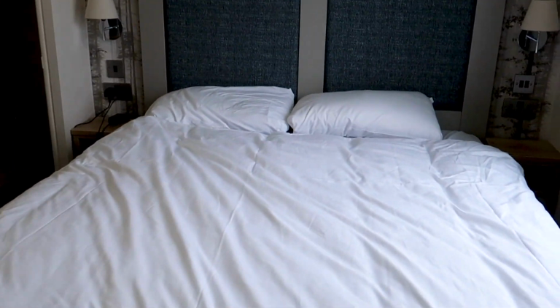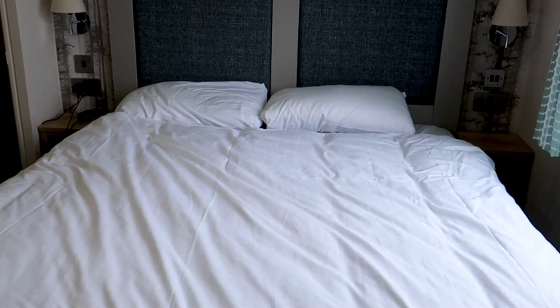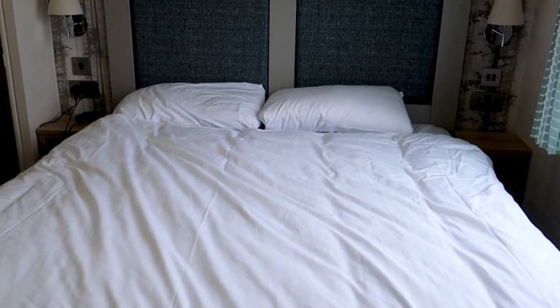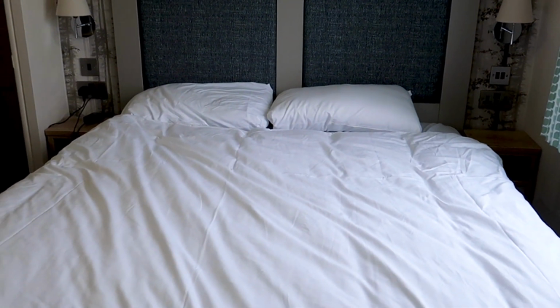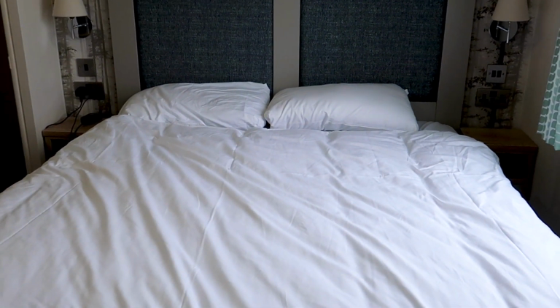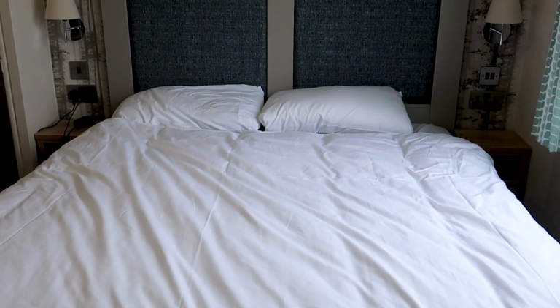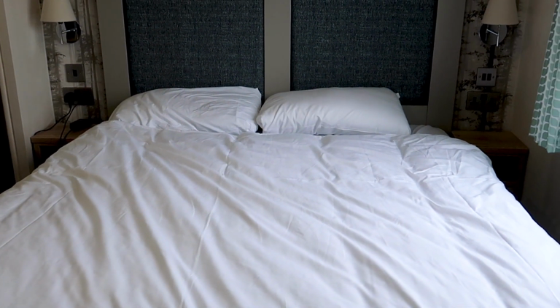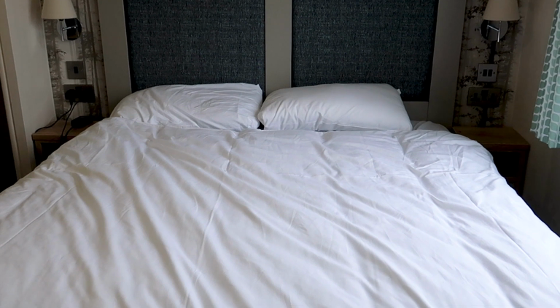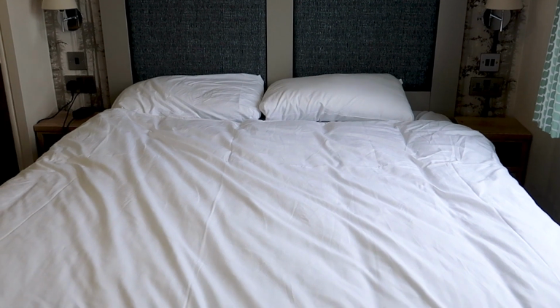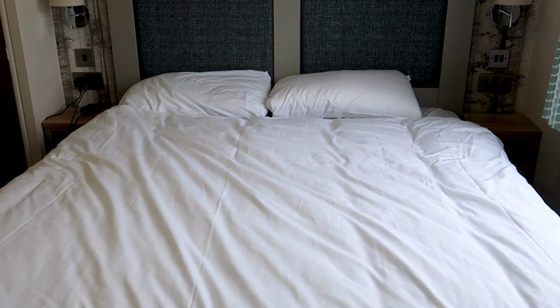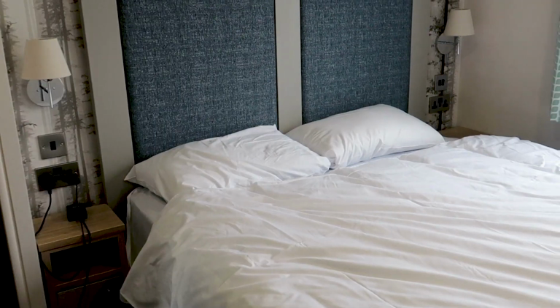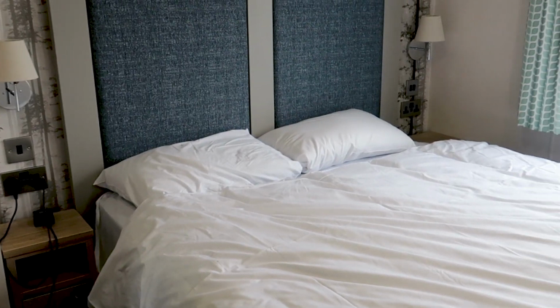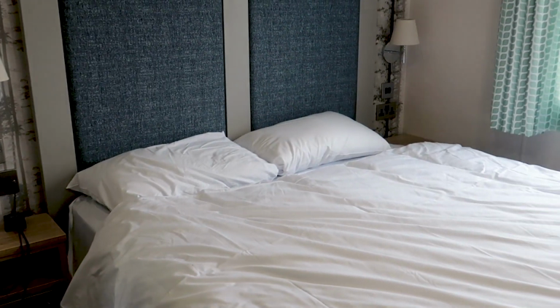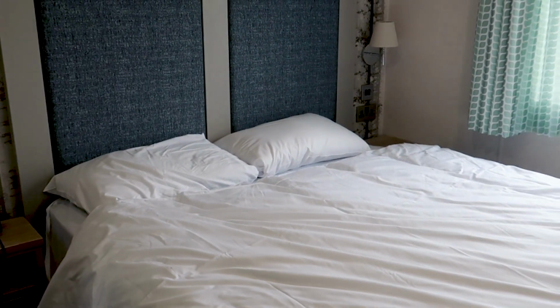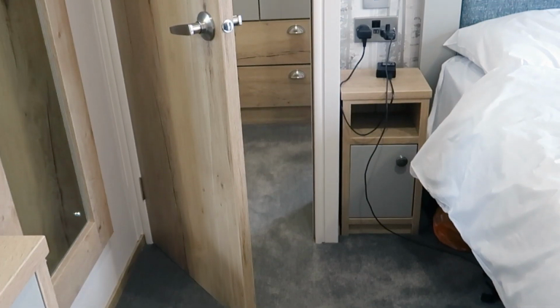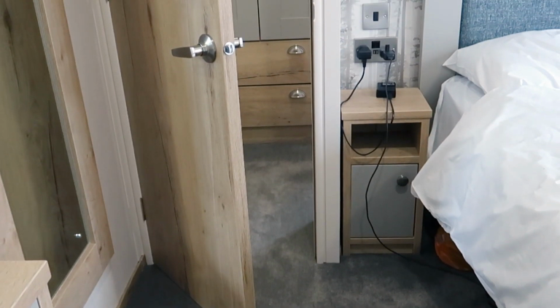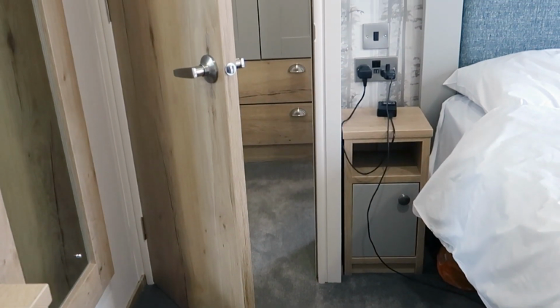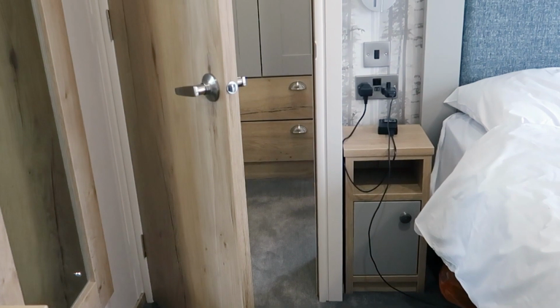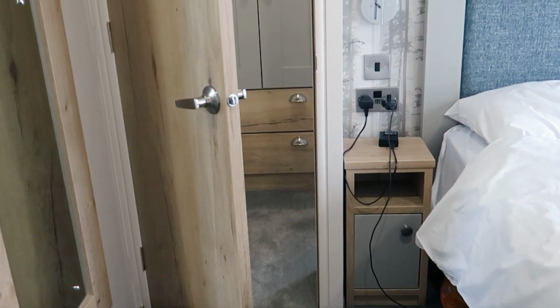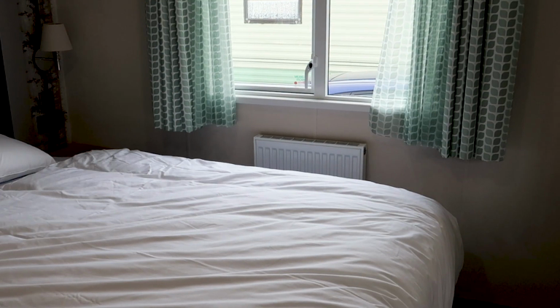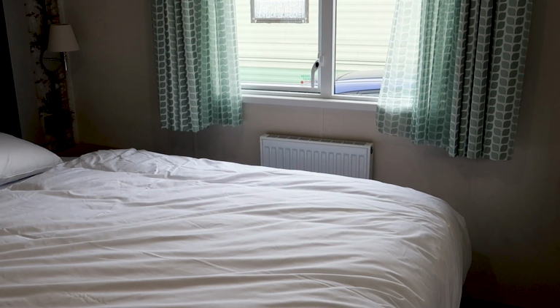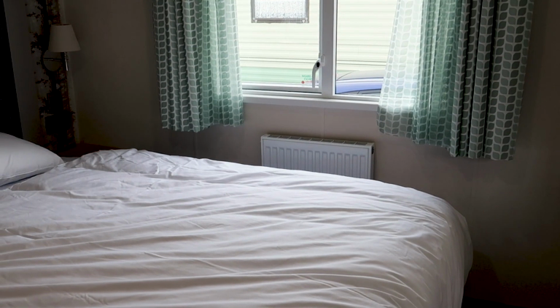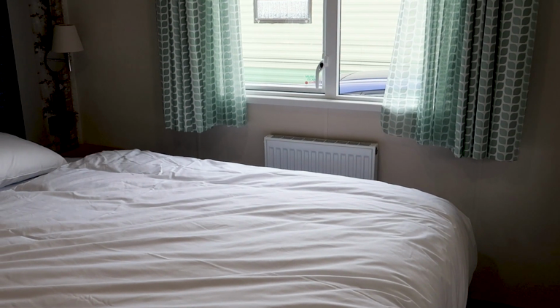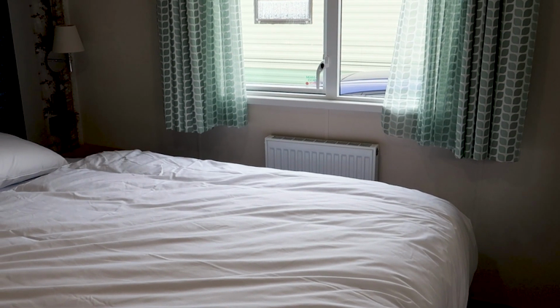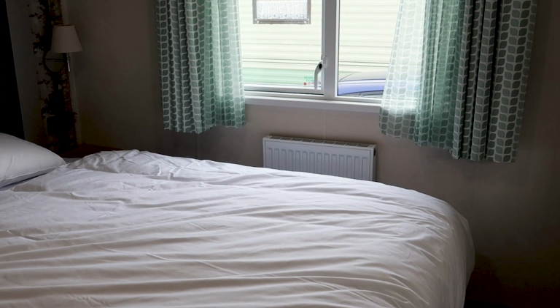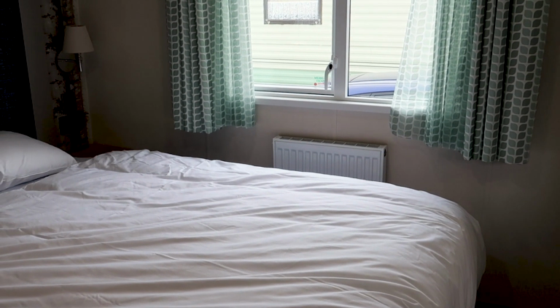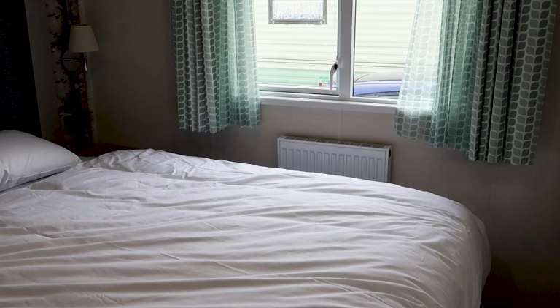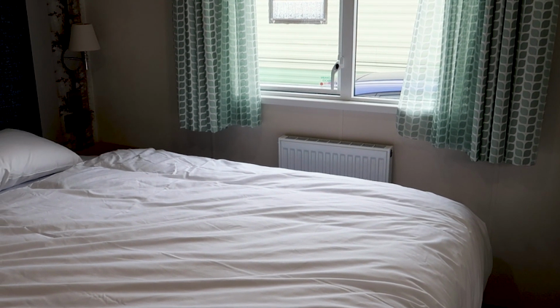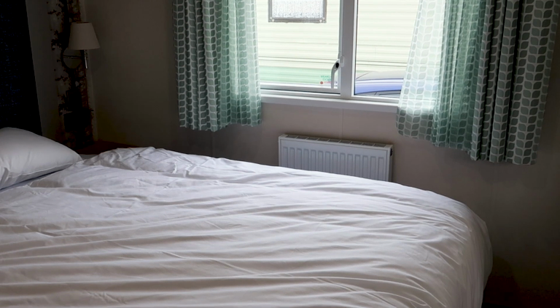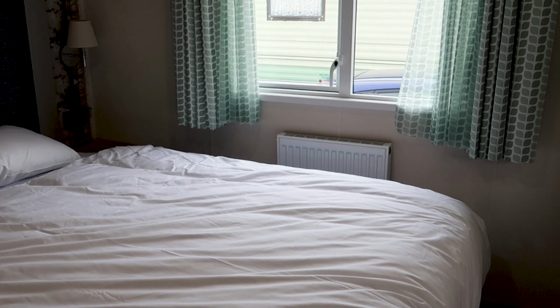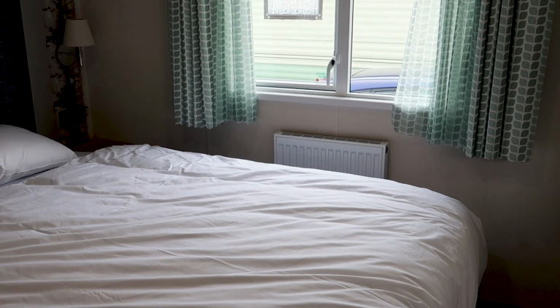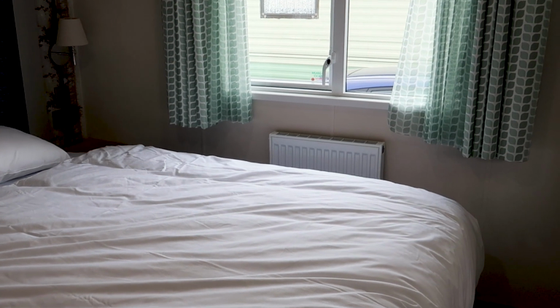Here is the double bed — it was all made up when we arrived, linens included. By each side of the bed there's a small bedside table, a lamp and some power points. There's also a small radiator in the room, which again doesn't affect us because we're here in summer, but if you are here in winter, good to know.